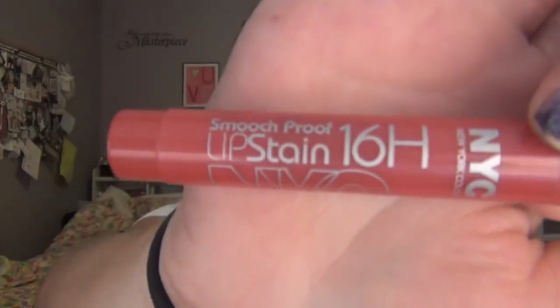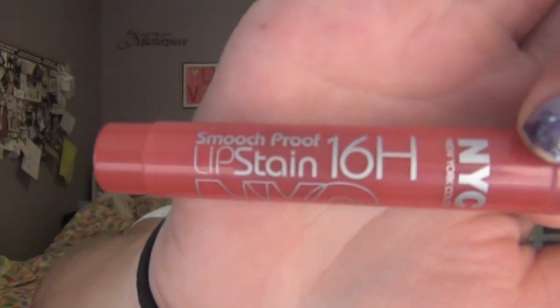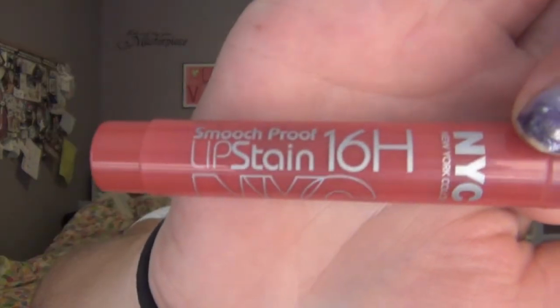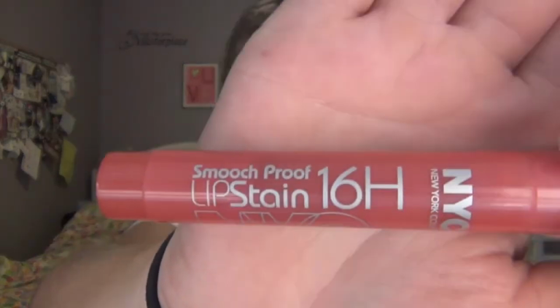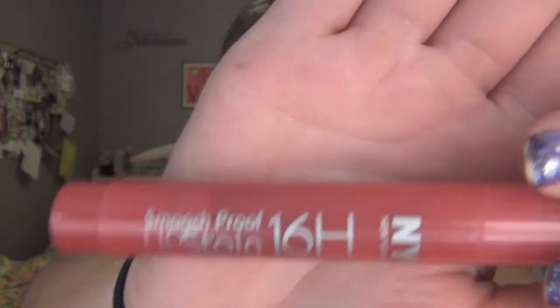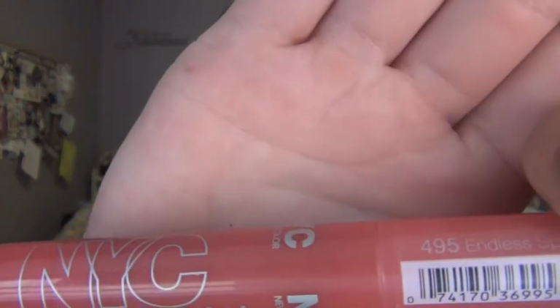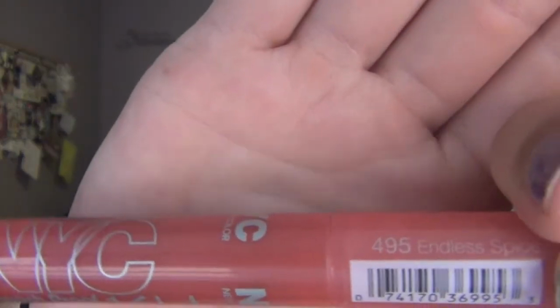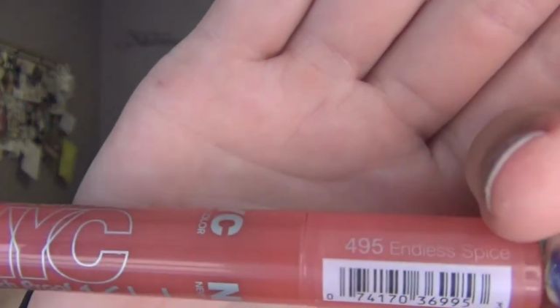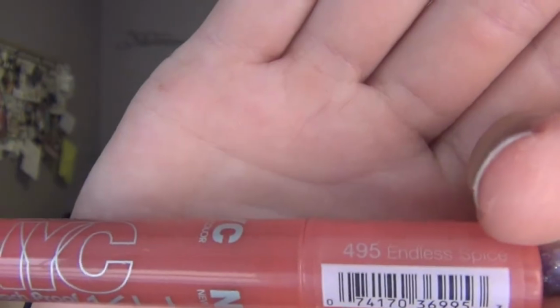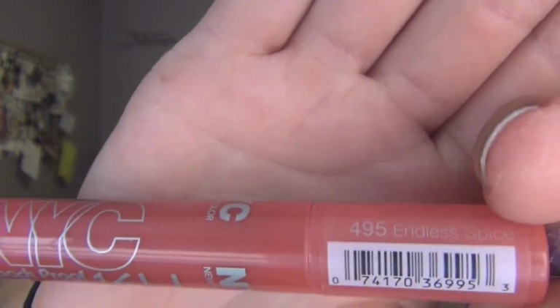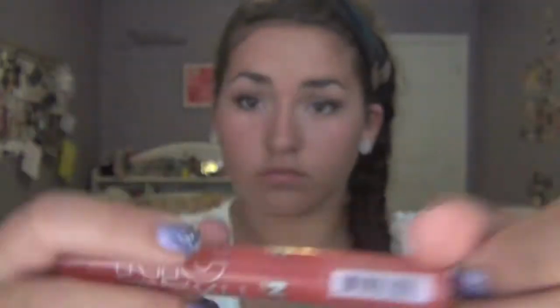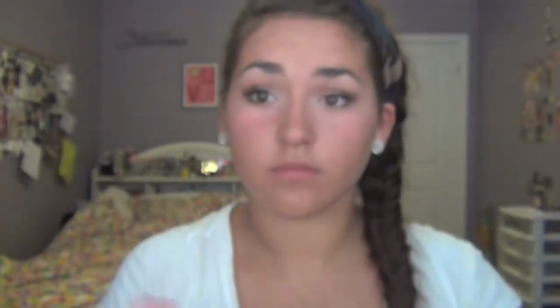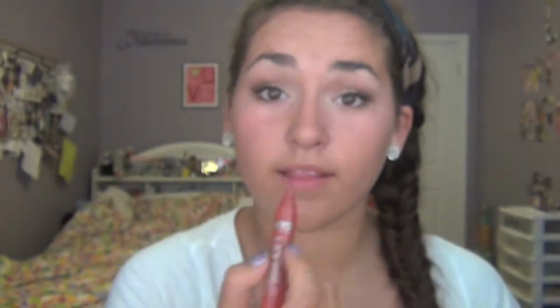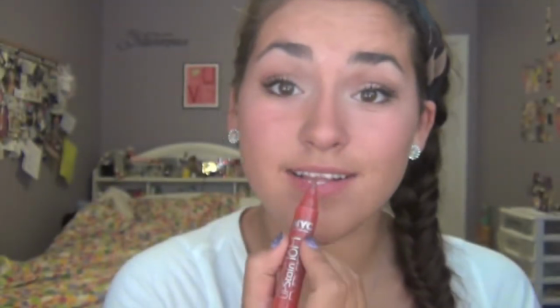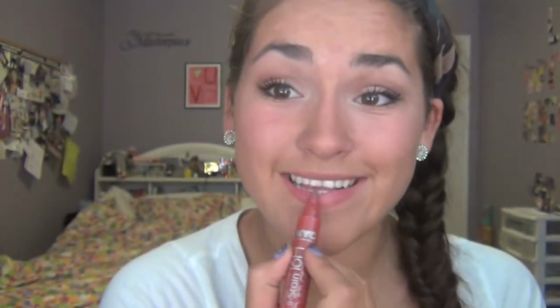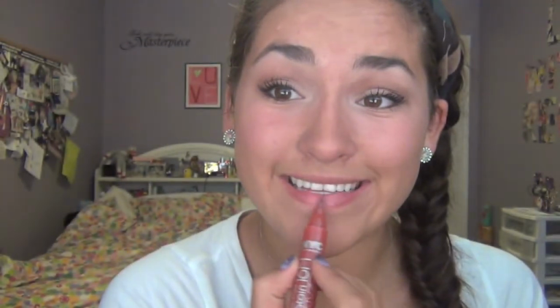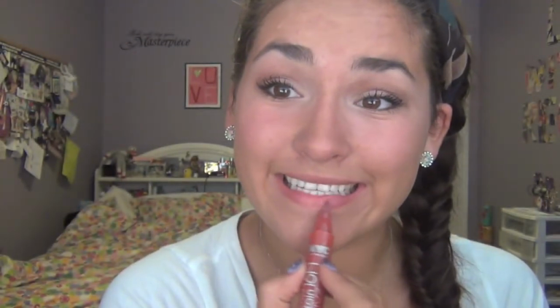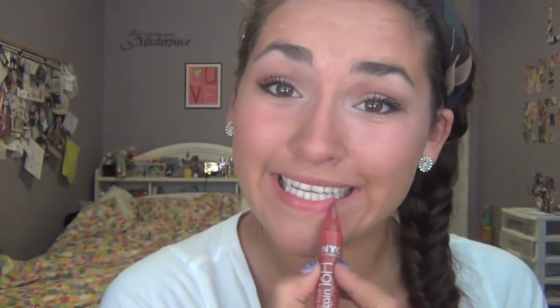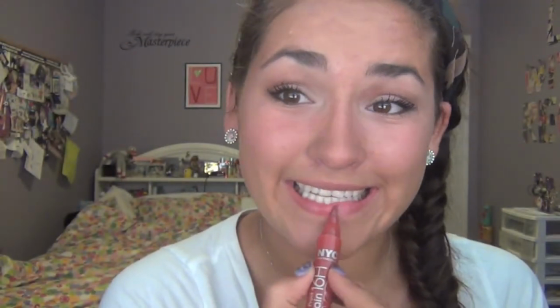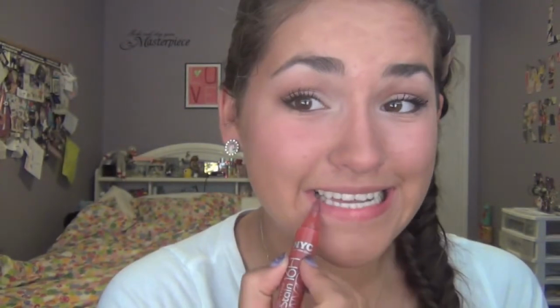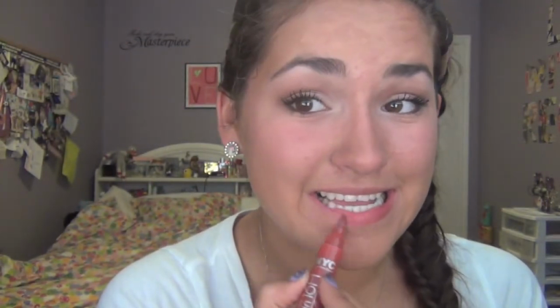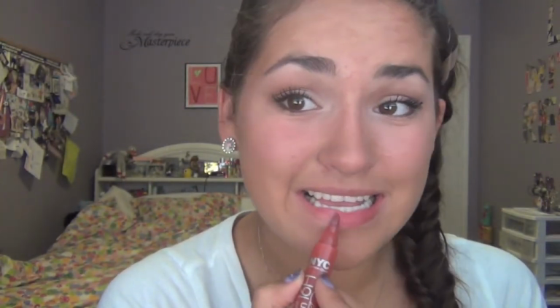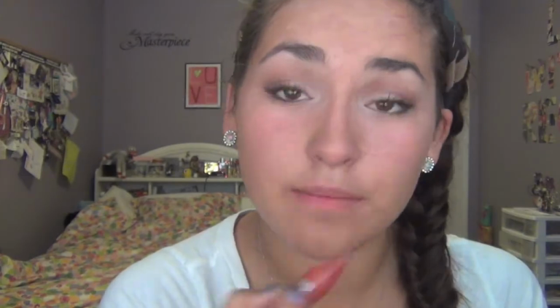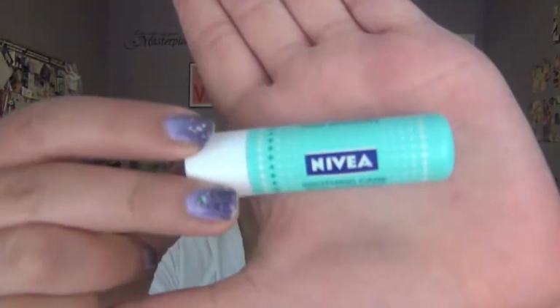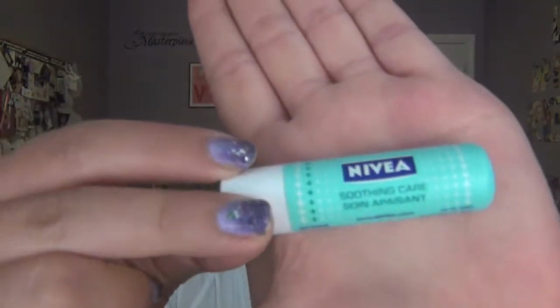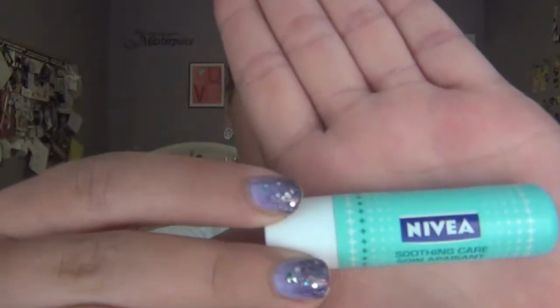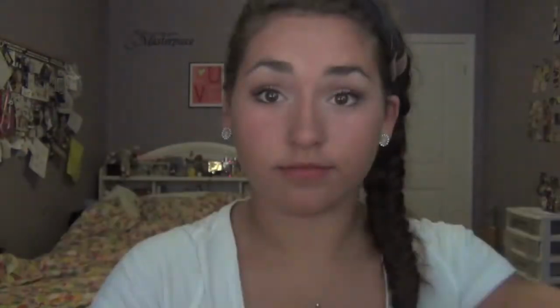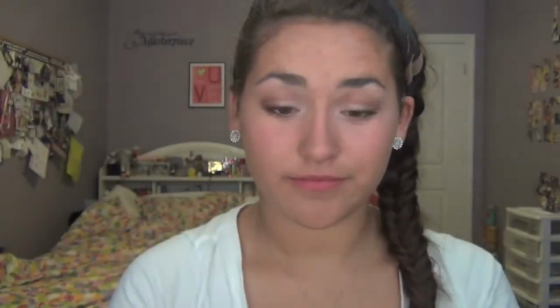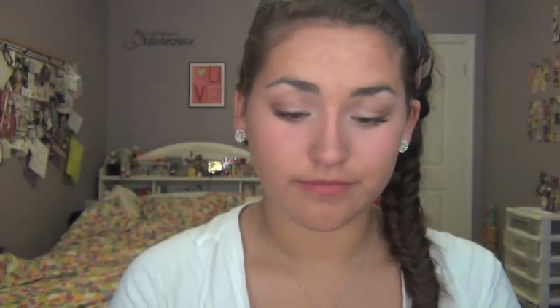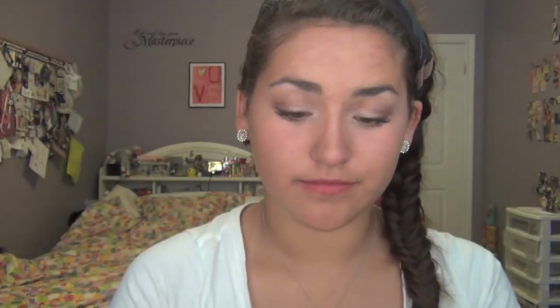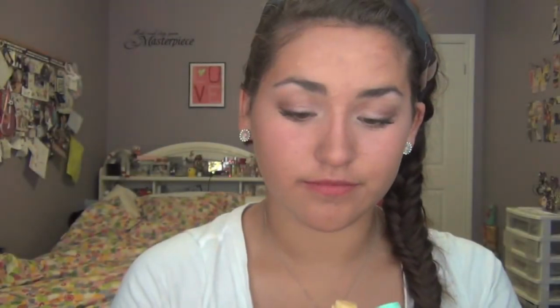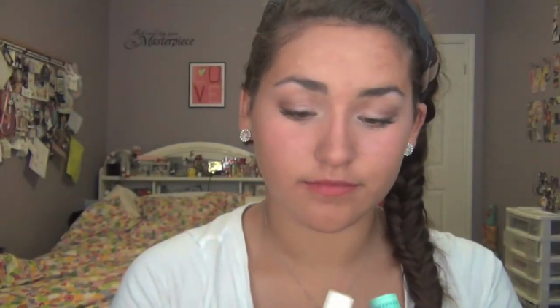And for lips, I'm using the NYC Smooch Proof 16 Hour Lip Stain in the shade Endless Spikes. And I'm going to top that off using the Nivea Soothing Care Lip Balm.